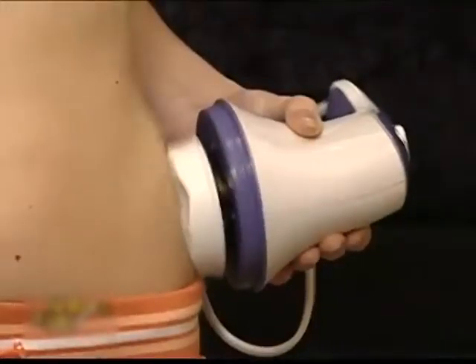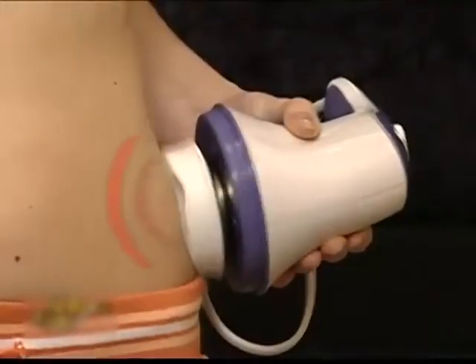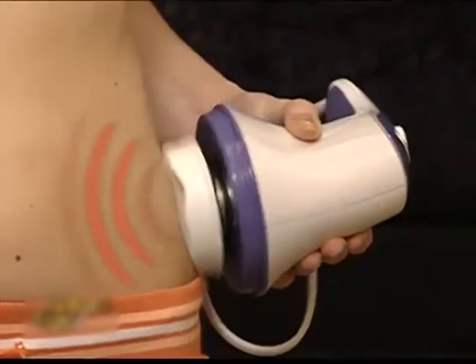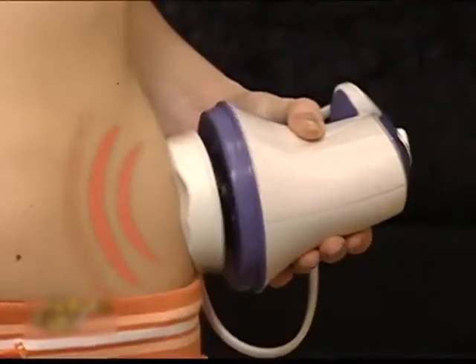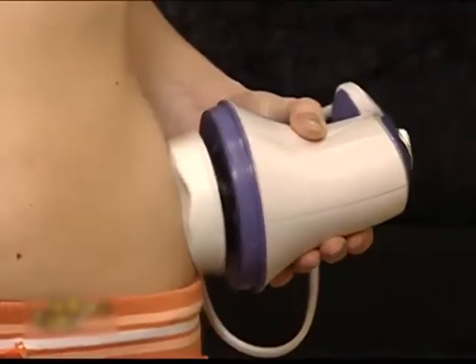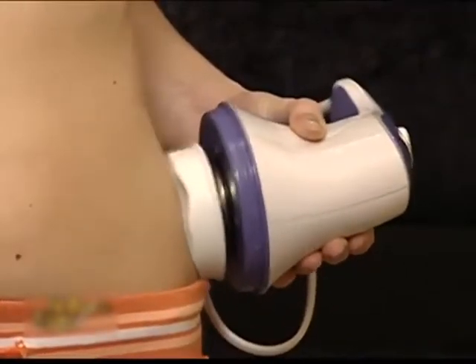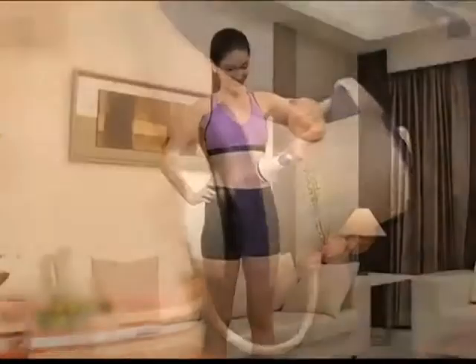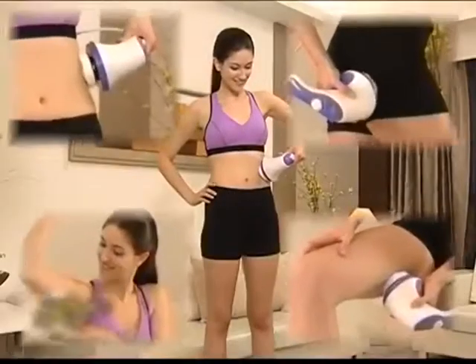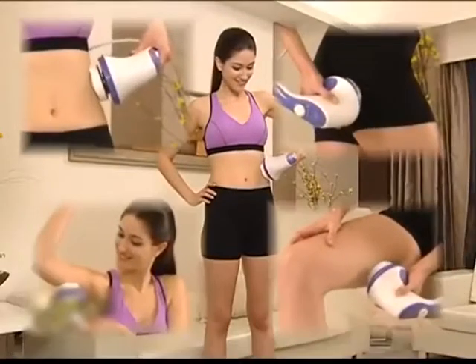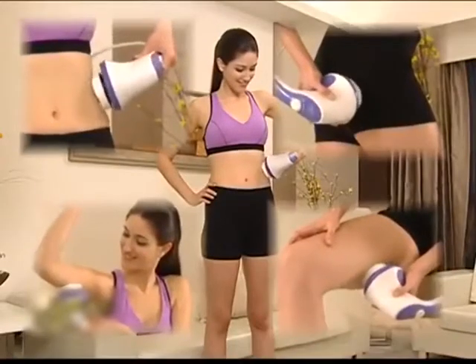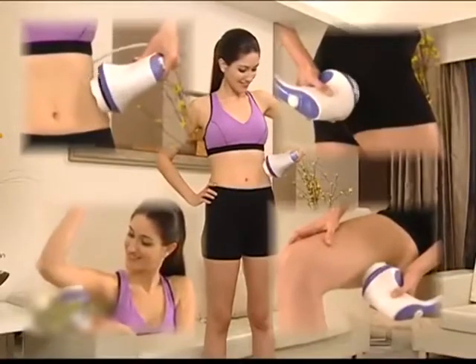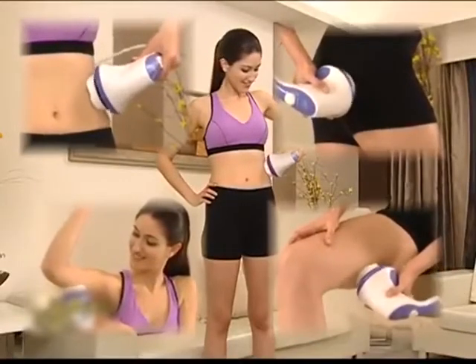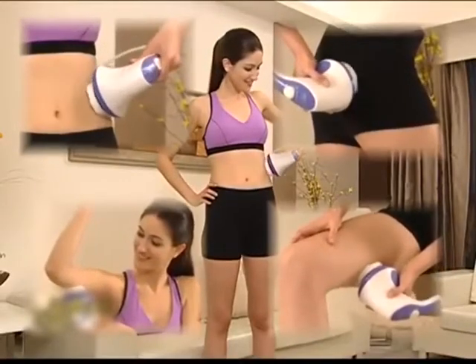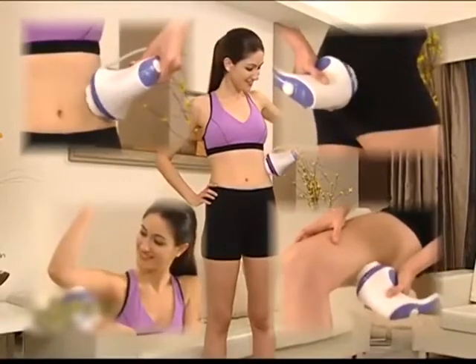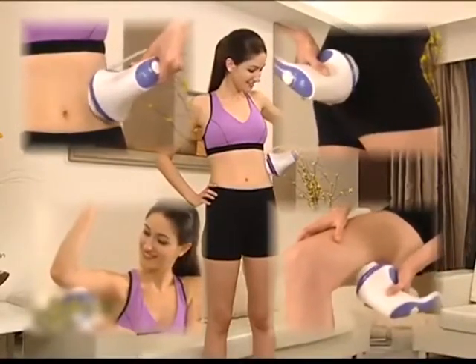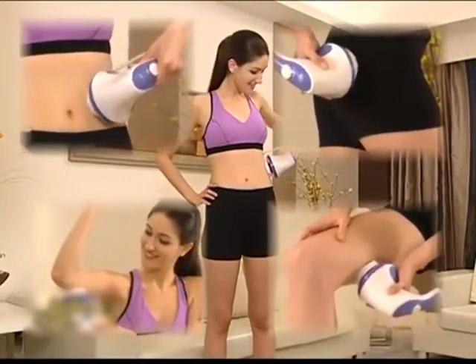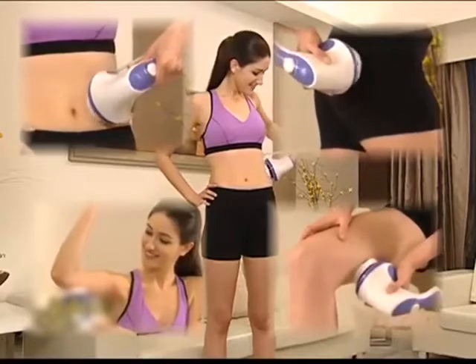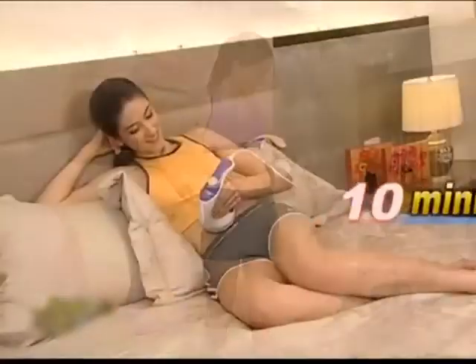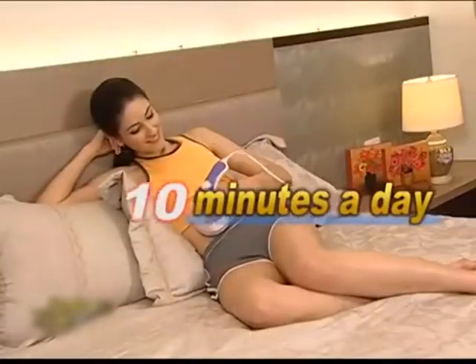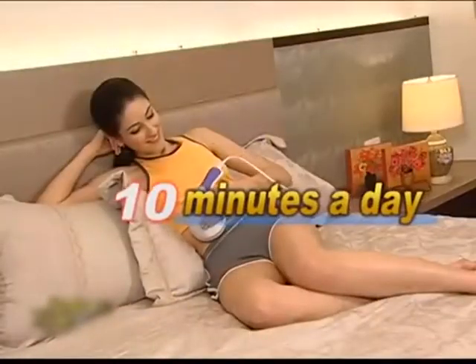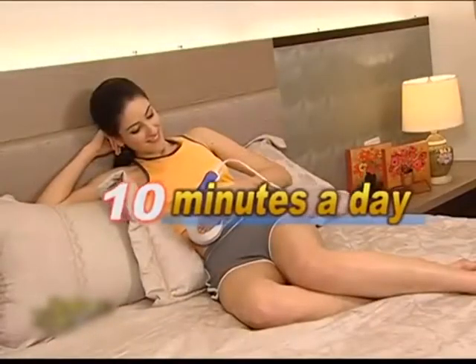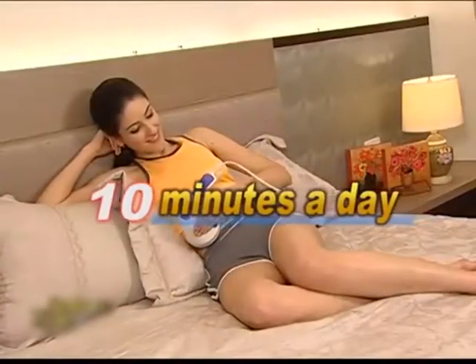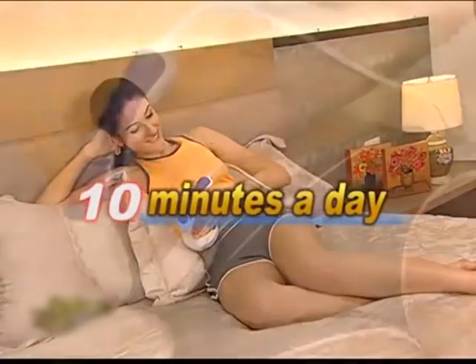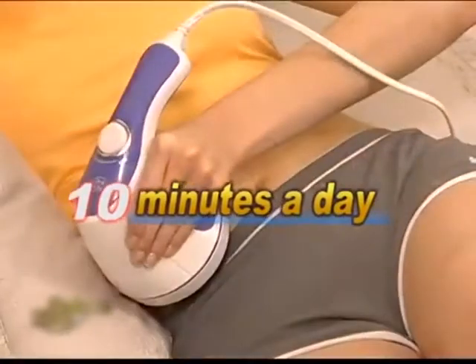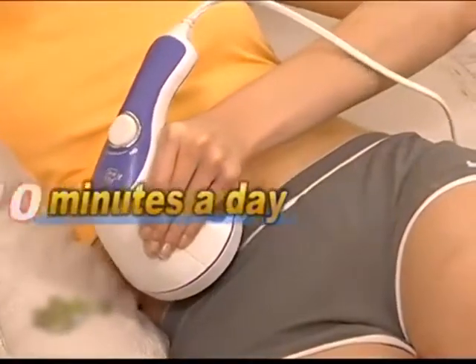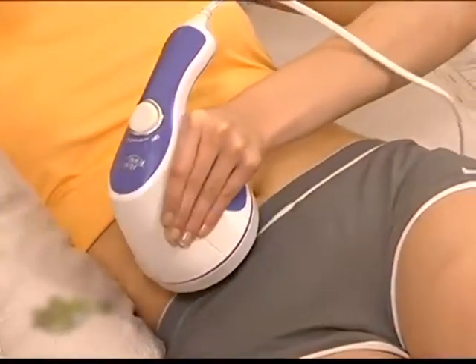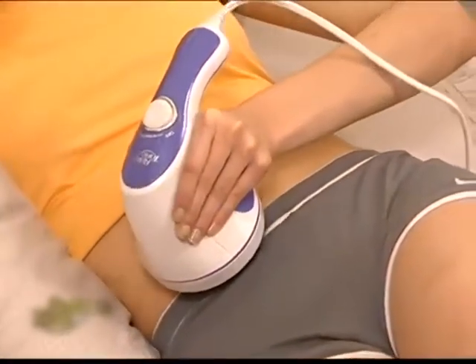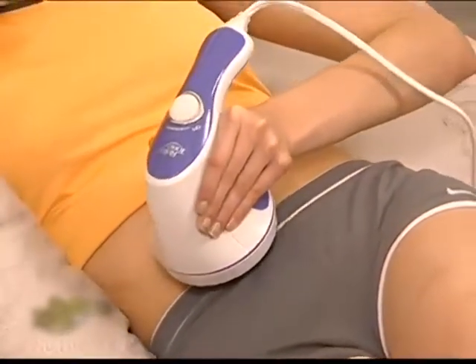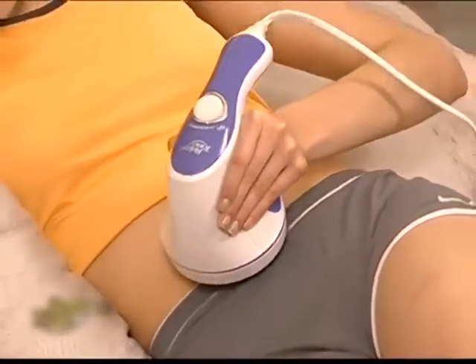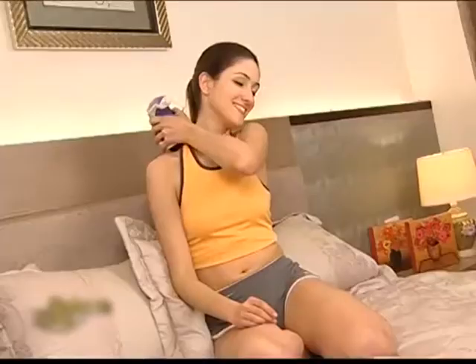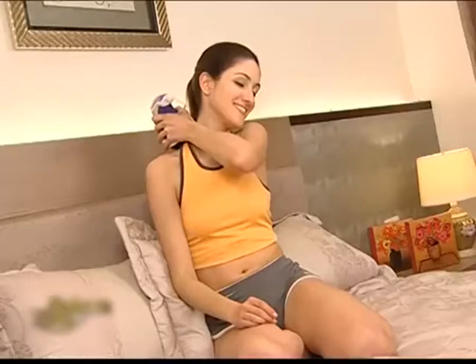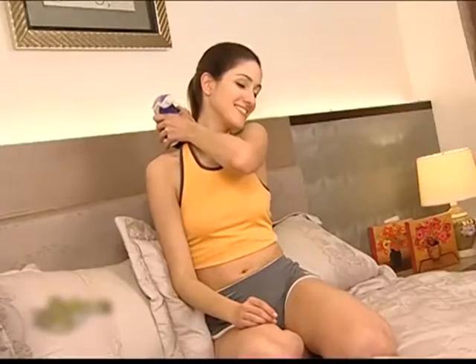Whether you're targeting specific body parts or looking for a total body transformation, simply use Relax & Tone 10 minutes a day to achieve amazing results. Besides targeting weight issues,